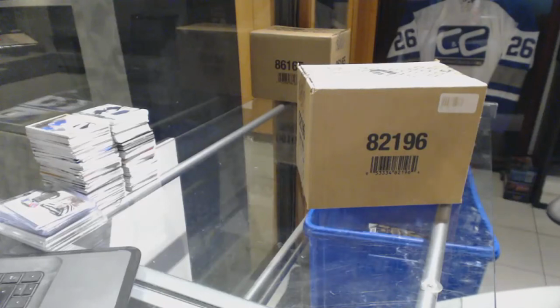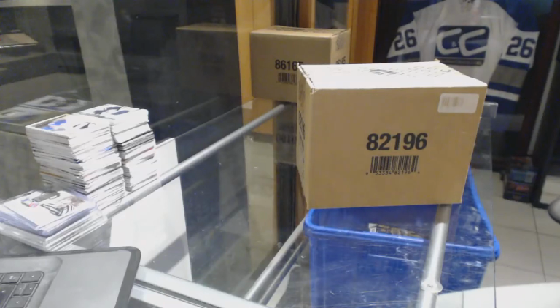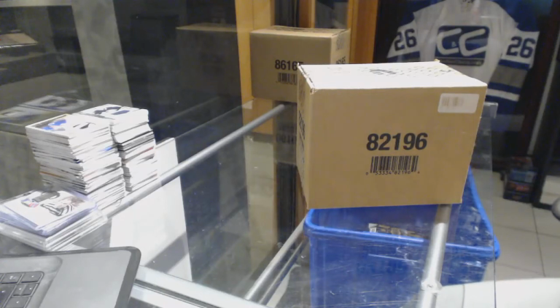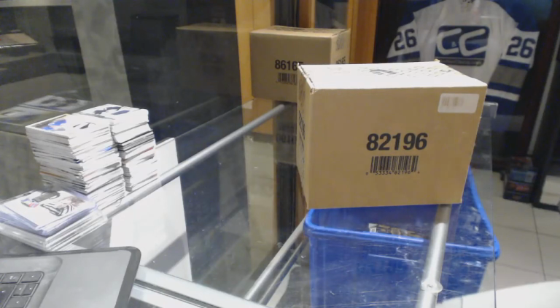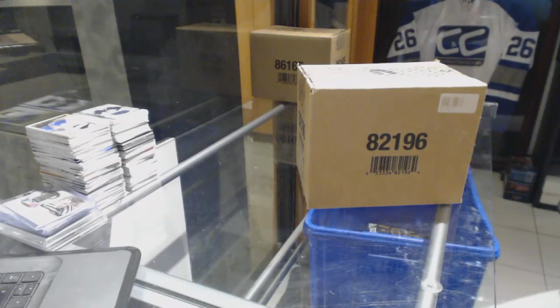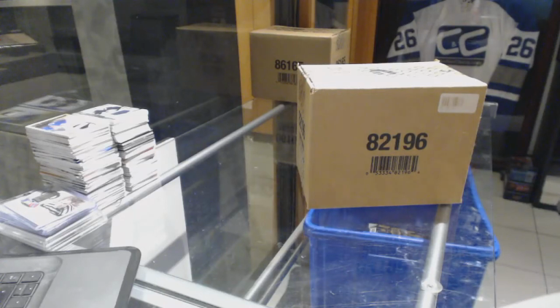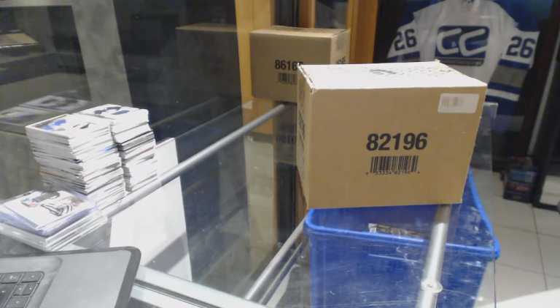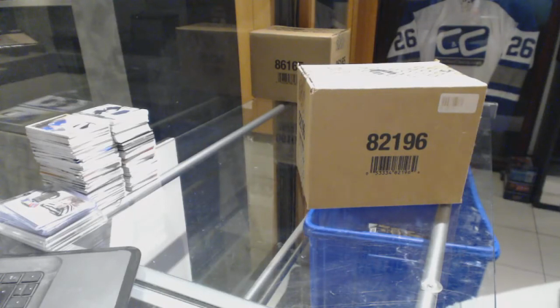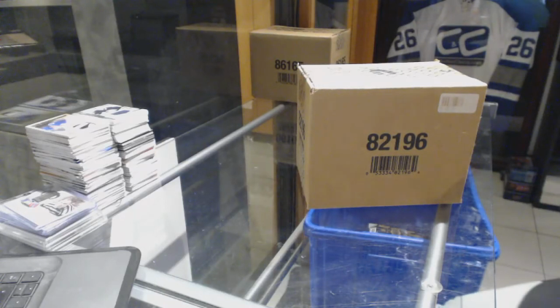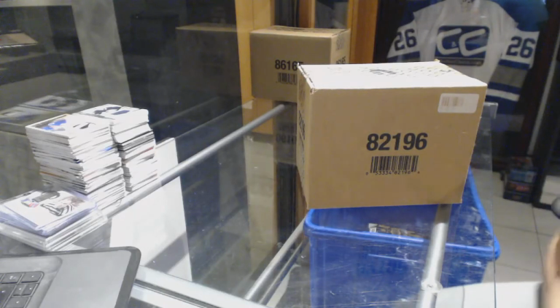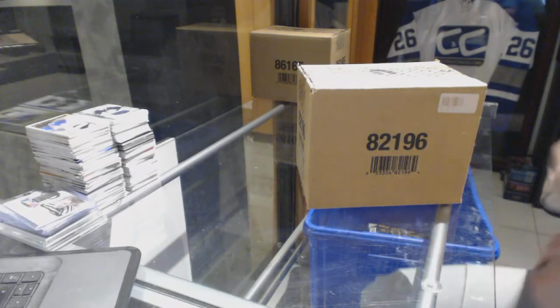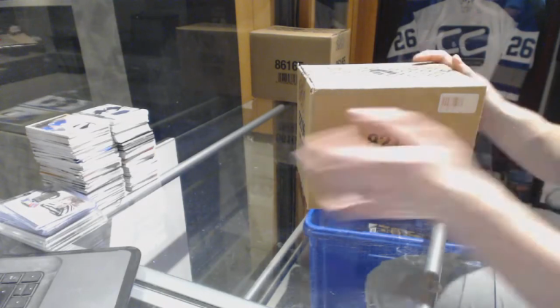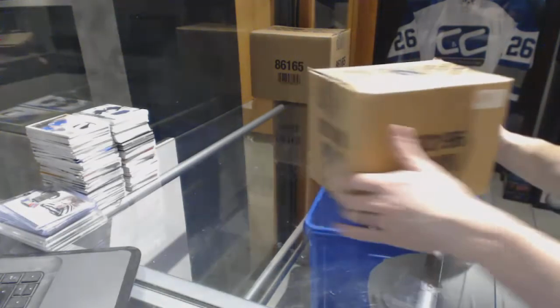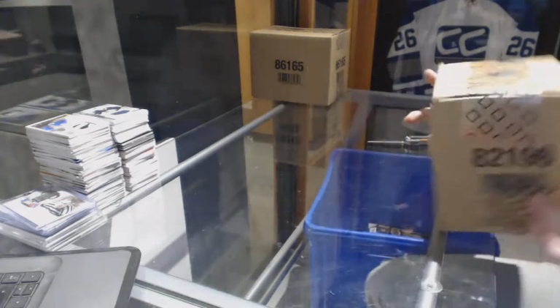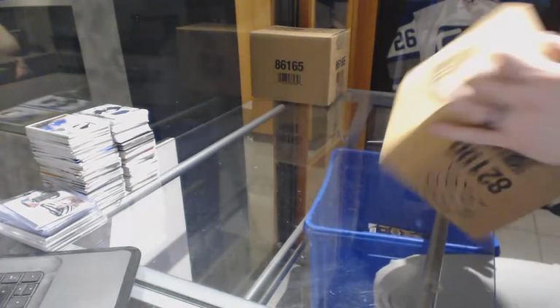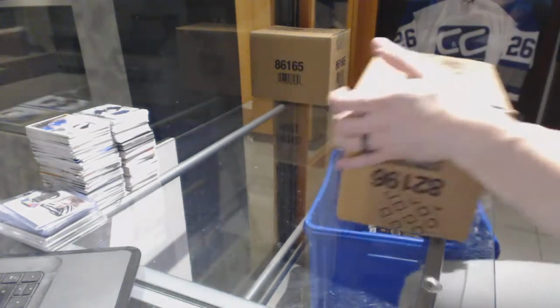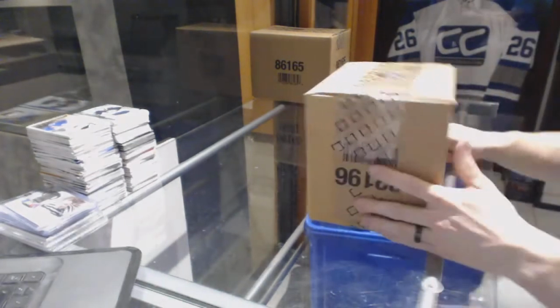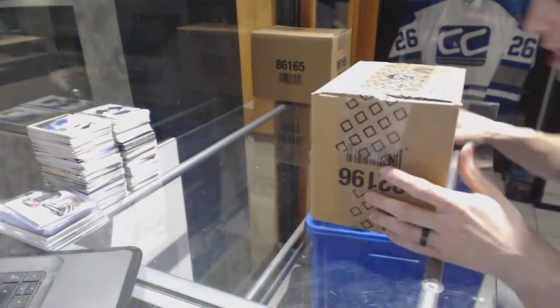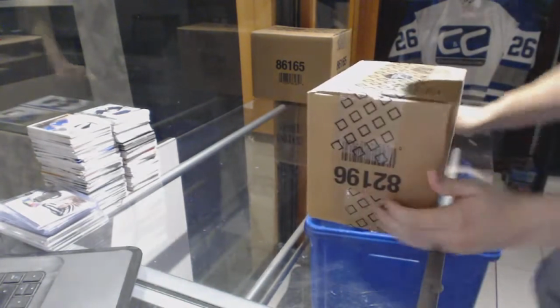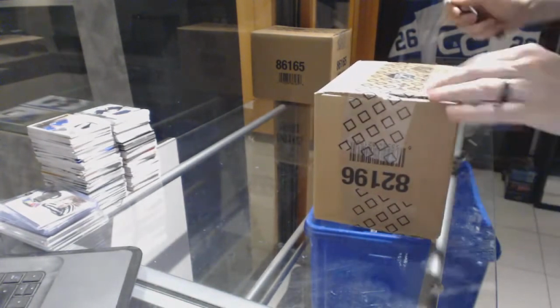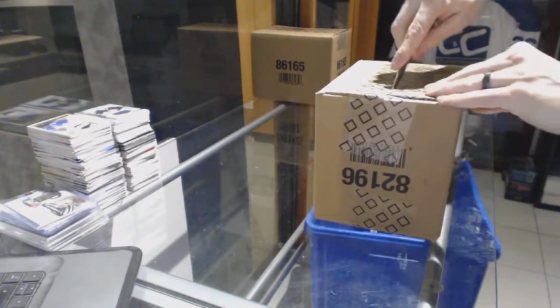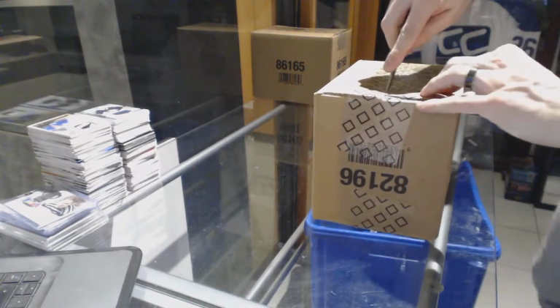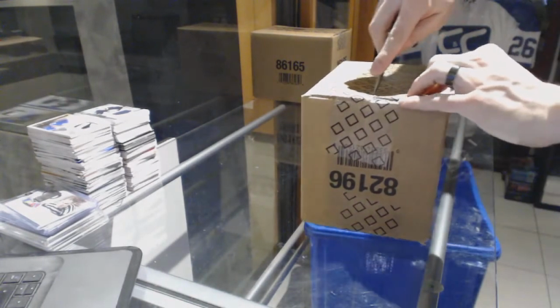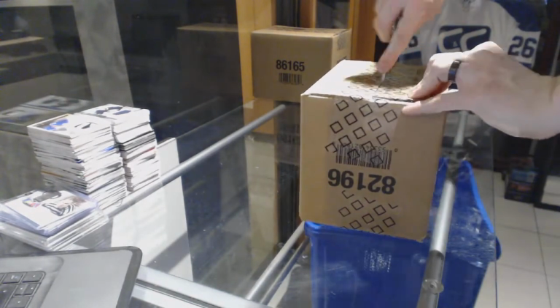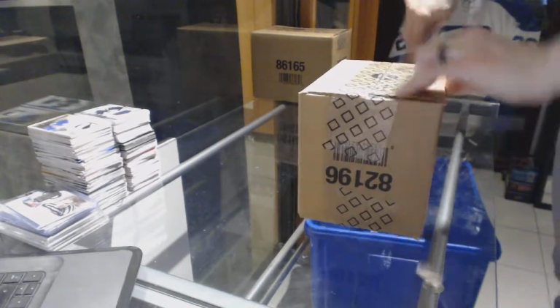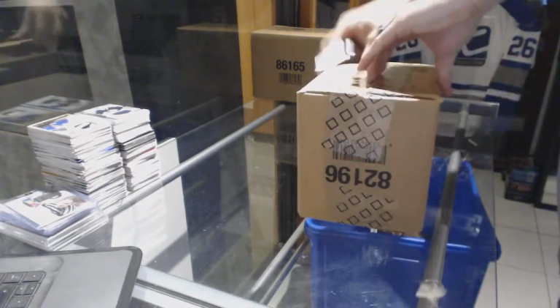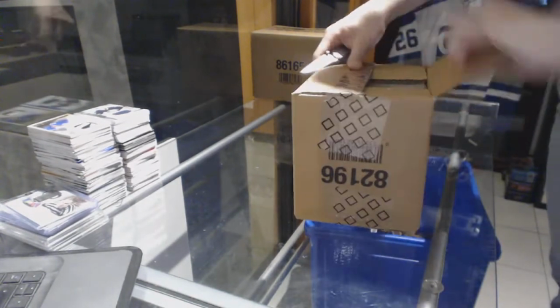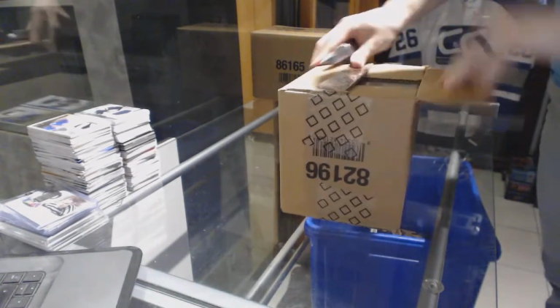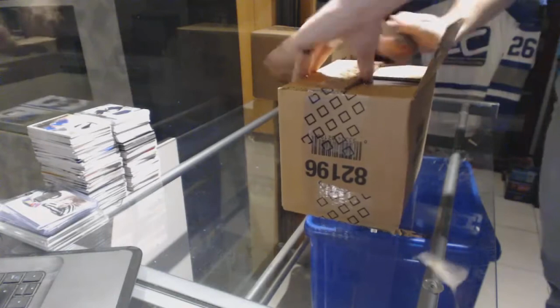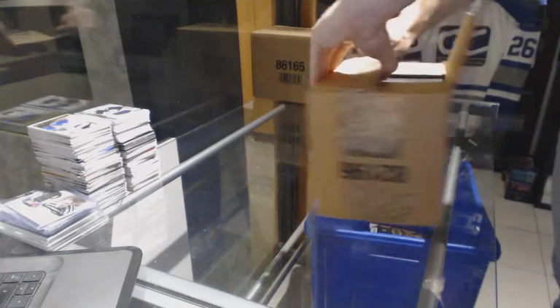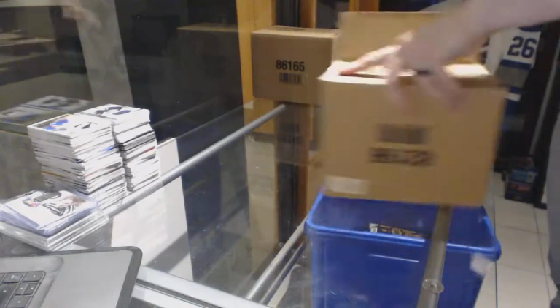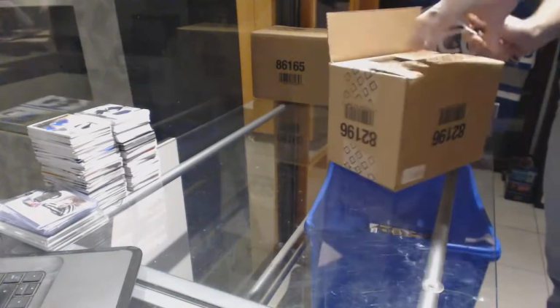Continuing on C&C group break number 6747, we're on to the three tin case of 13-14 Alford Deck the Cup.